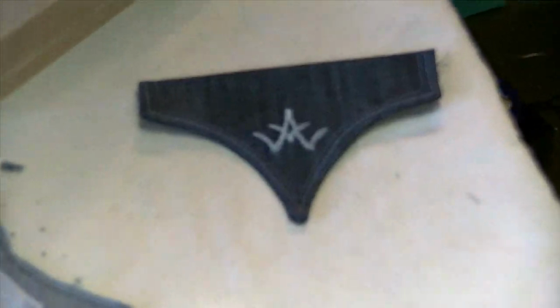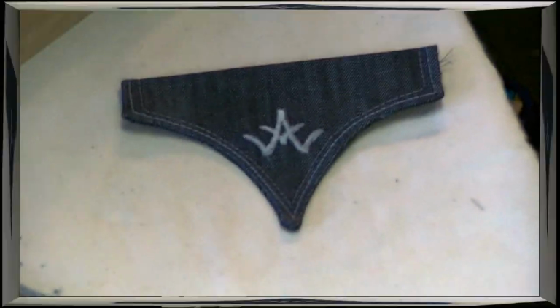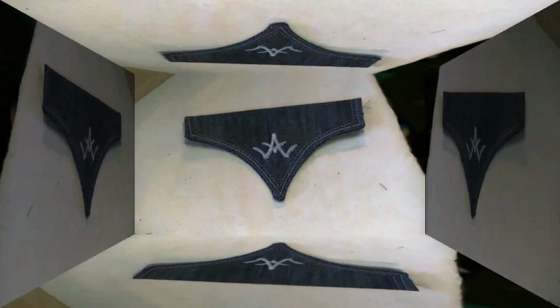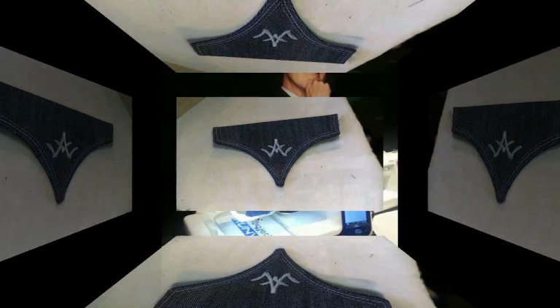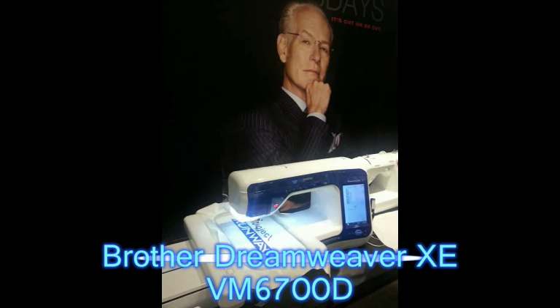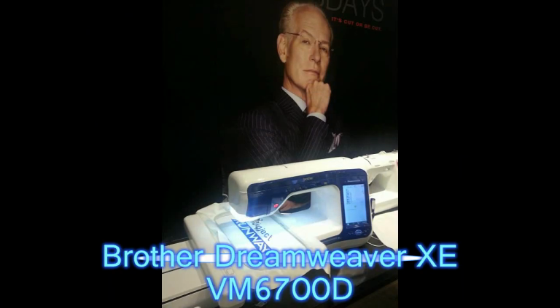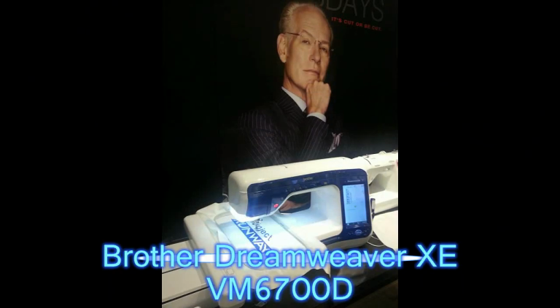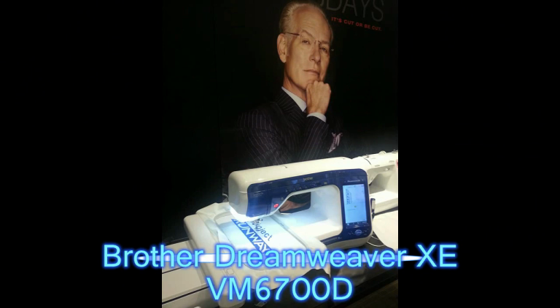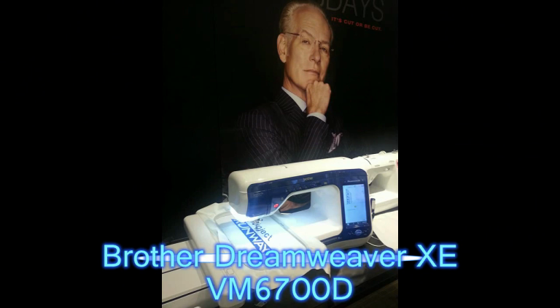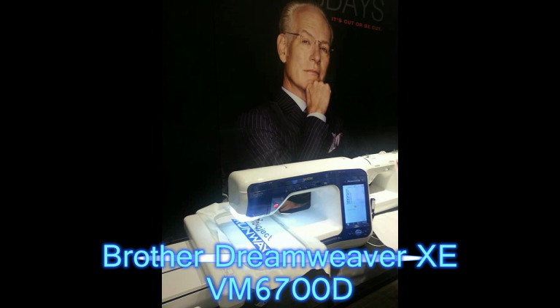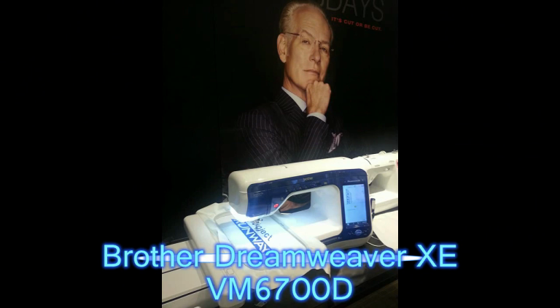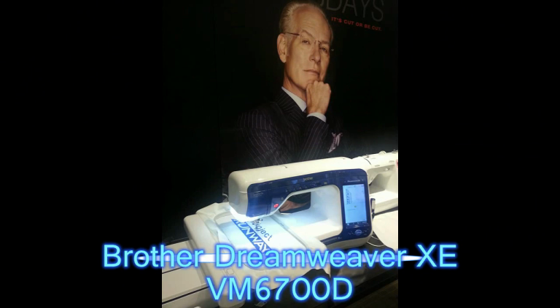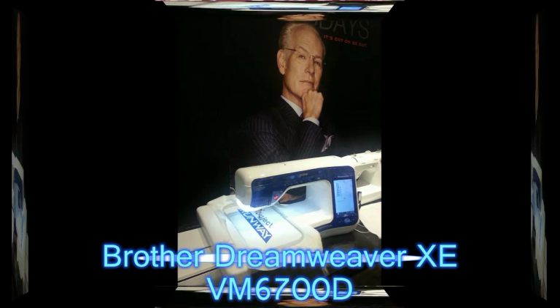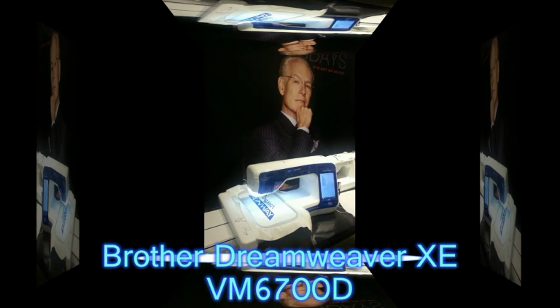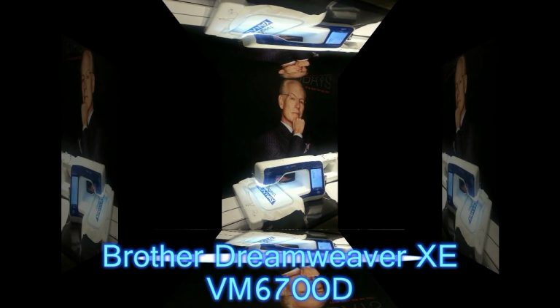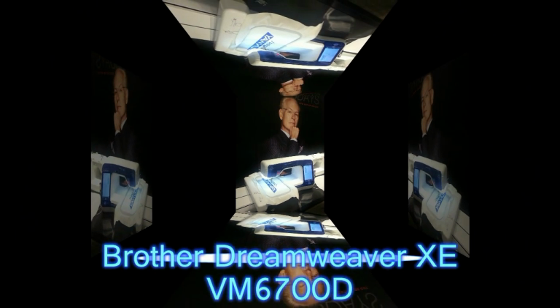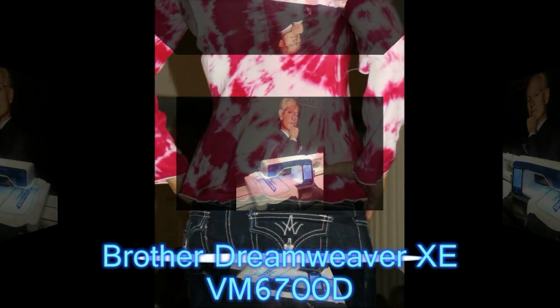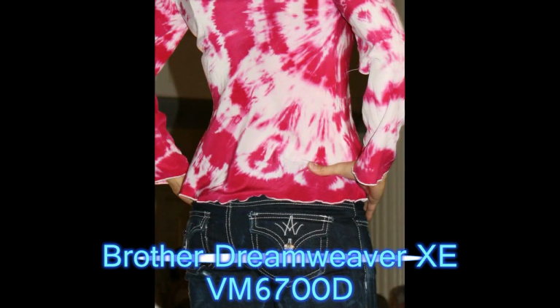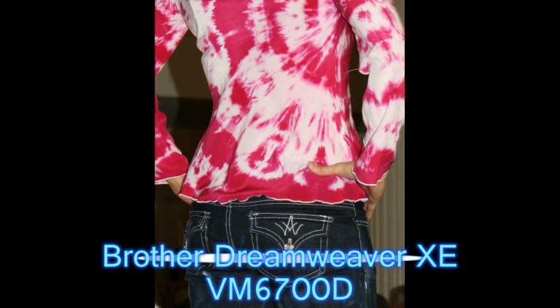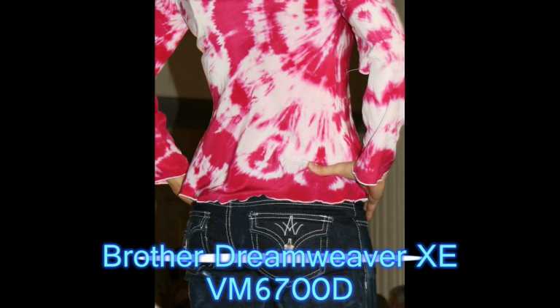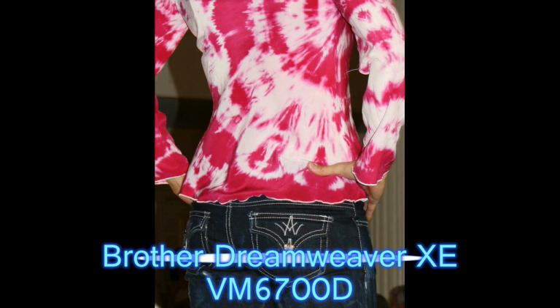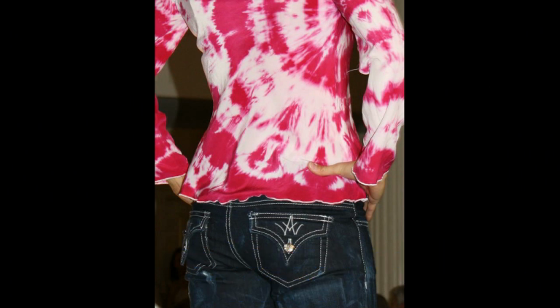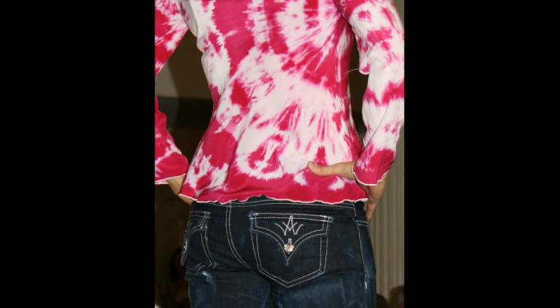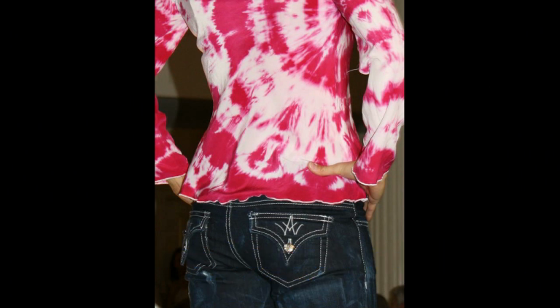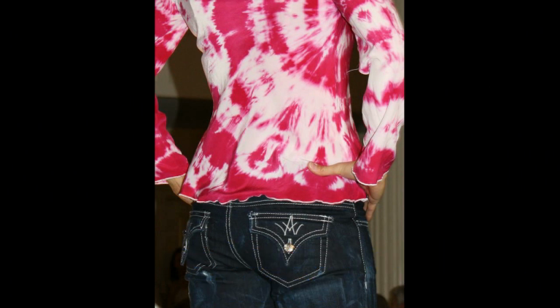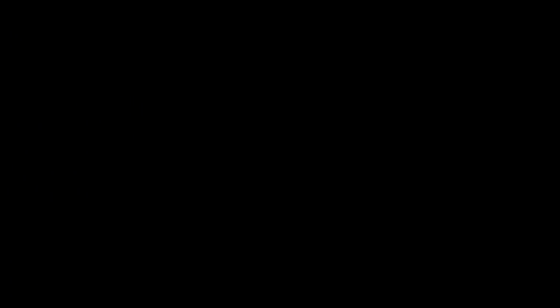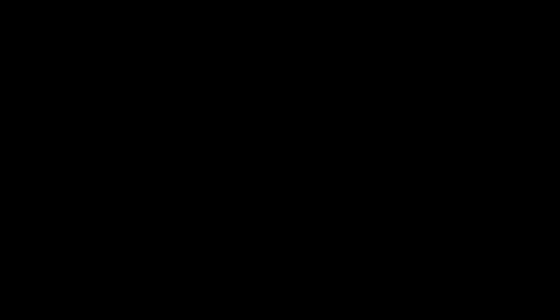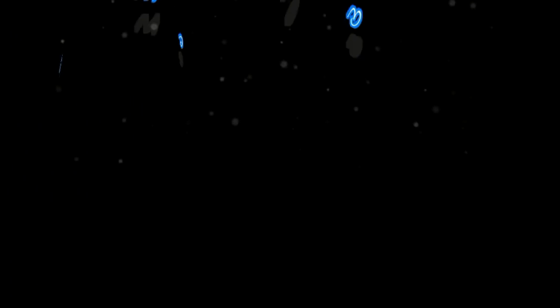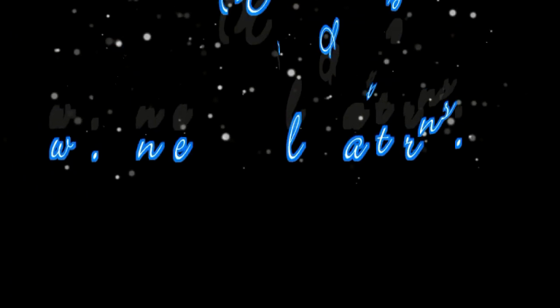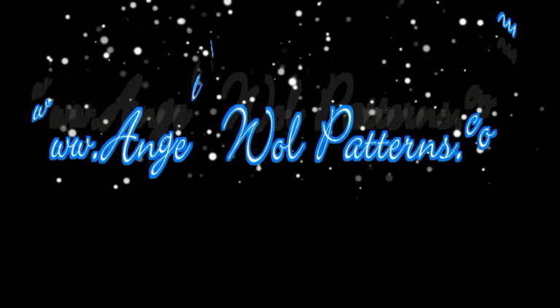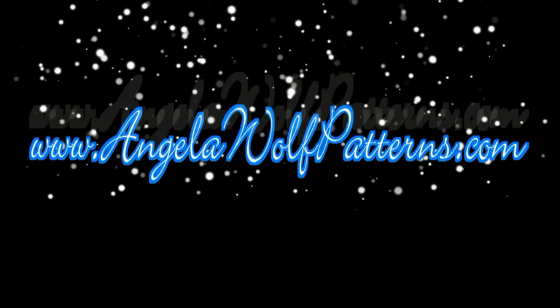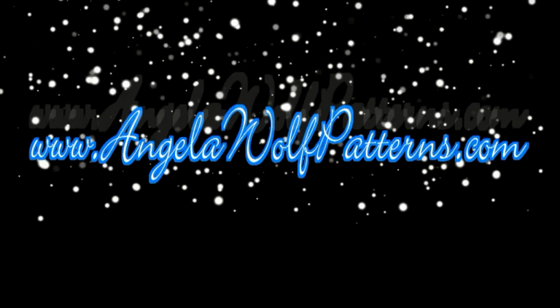So if you're into making jeans, follow along on some of my new blogs. I'm using this great new machine by Brother, the Dreamweaver XE from their new V-Series. I hope you enjoy sewing your own jeans. Cheers!